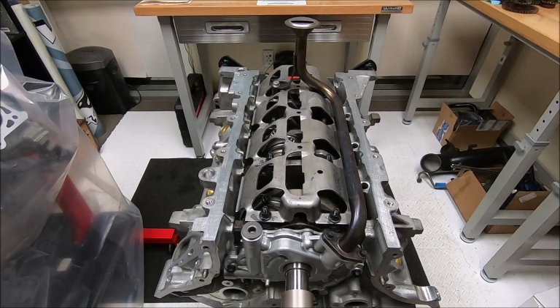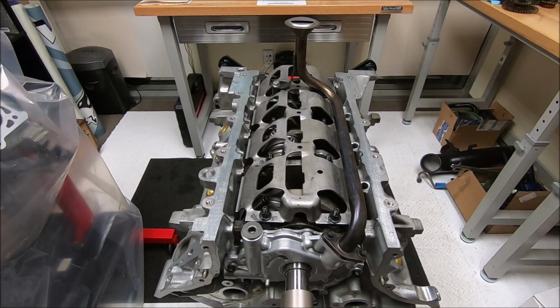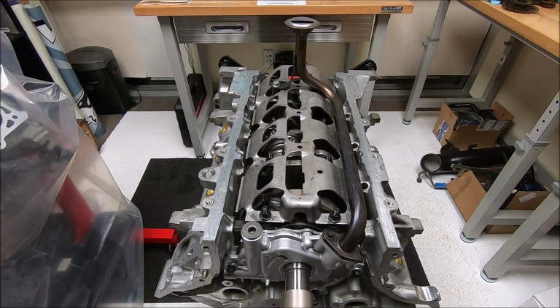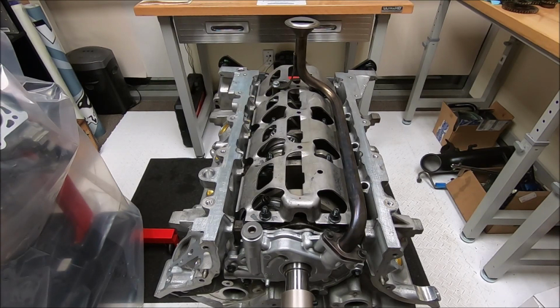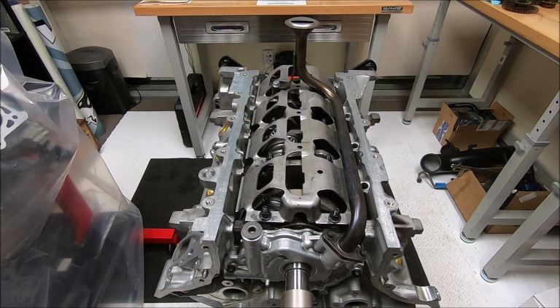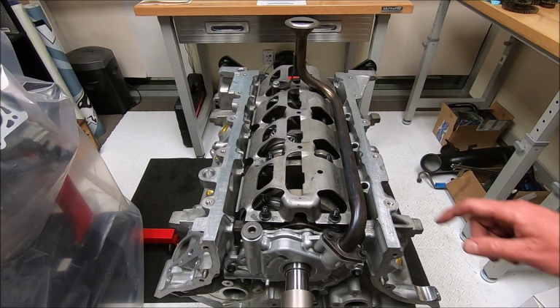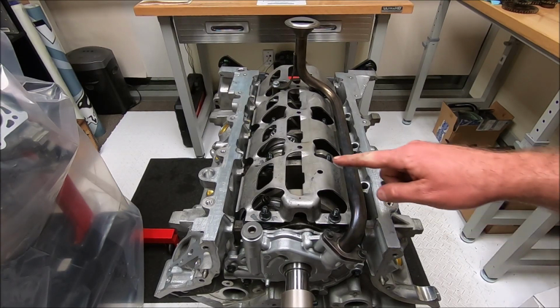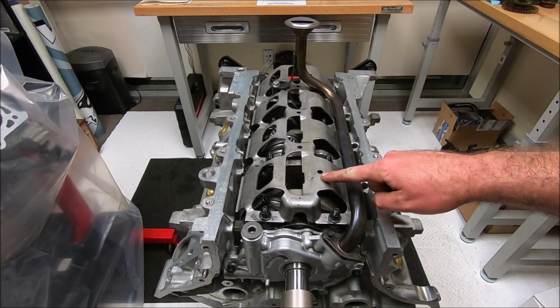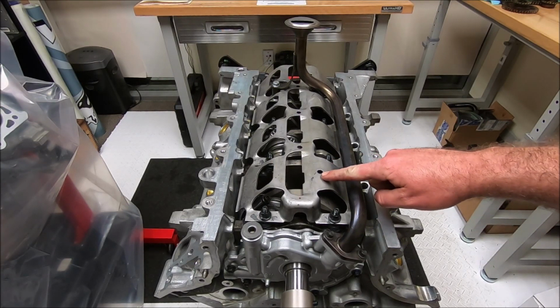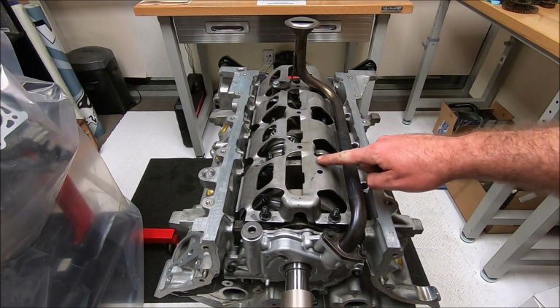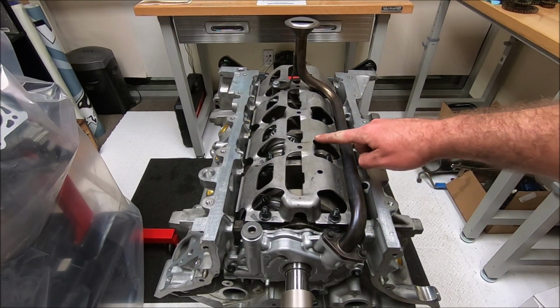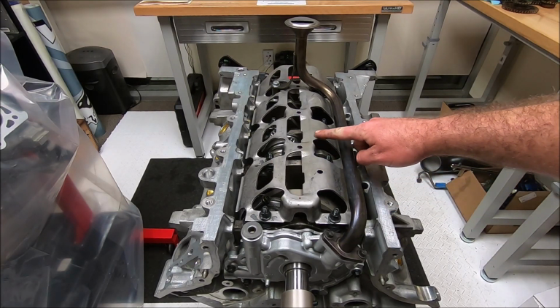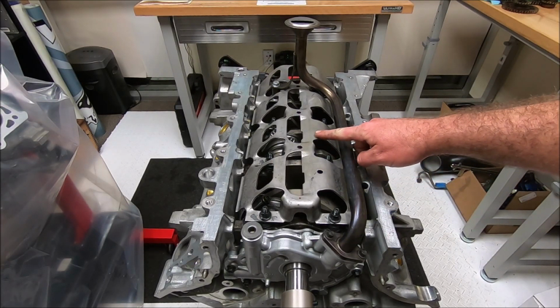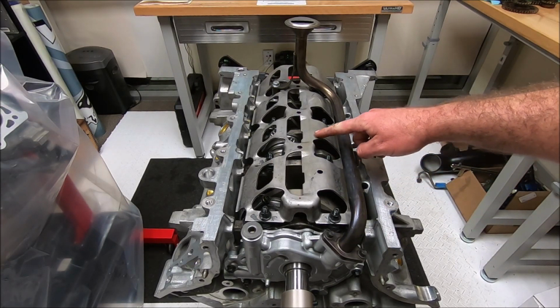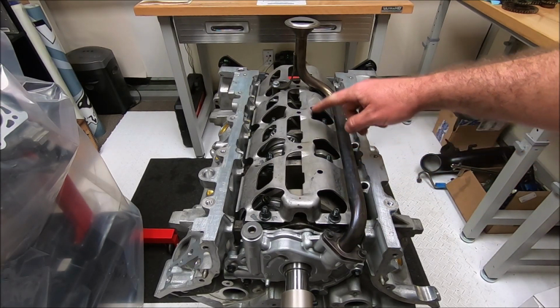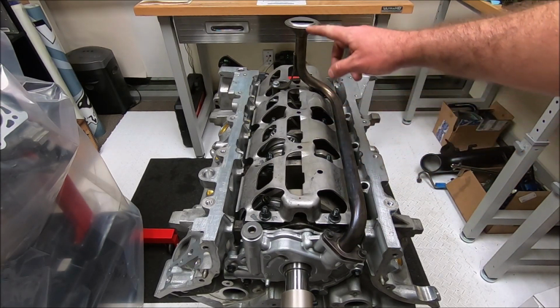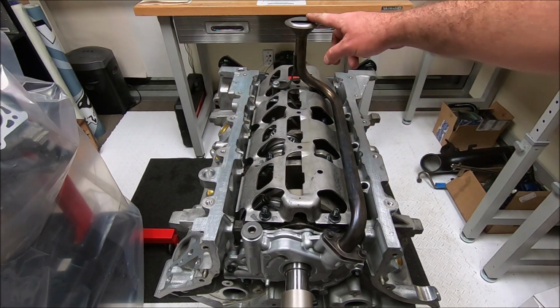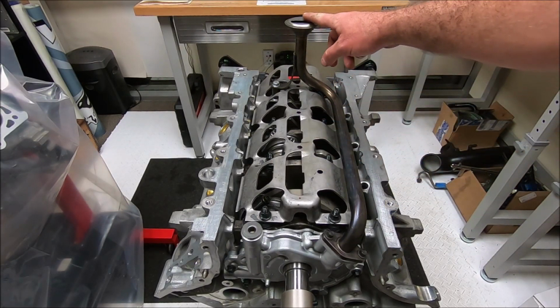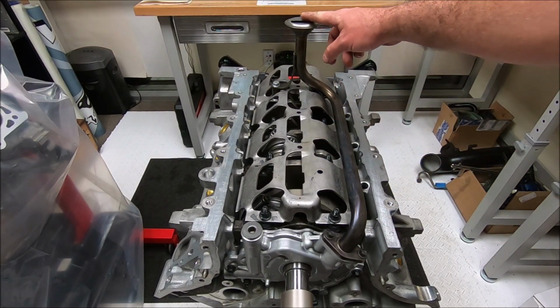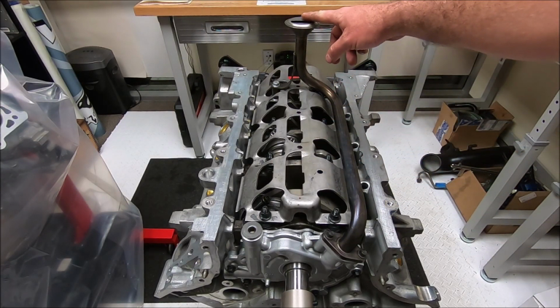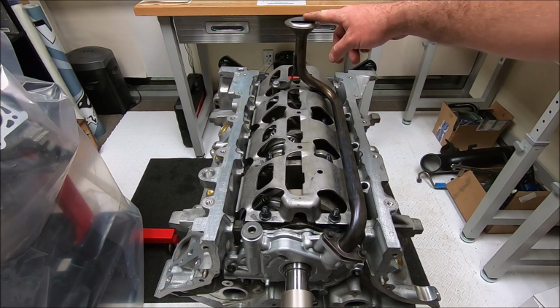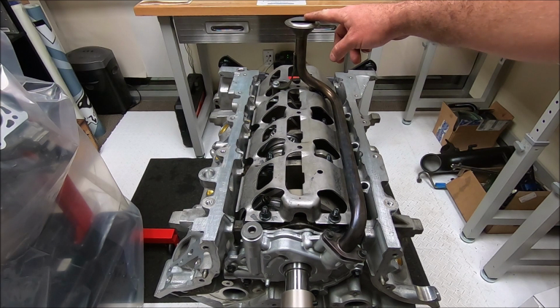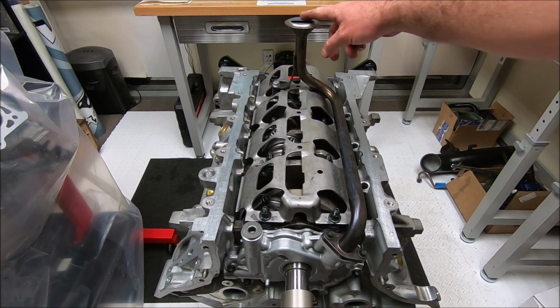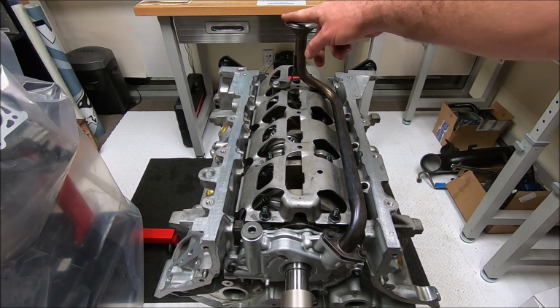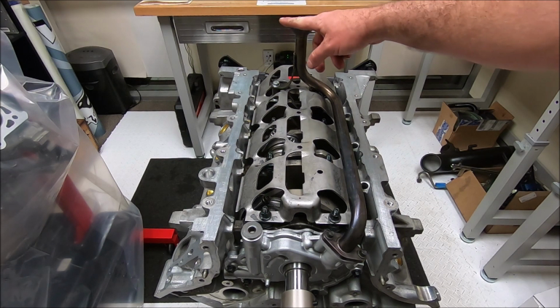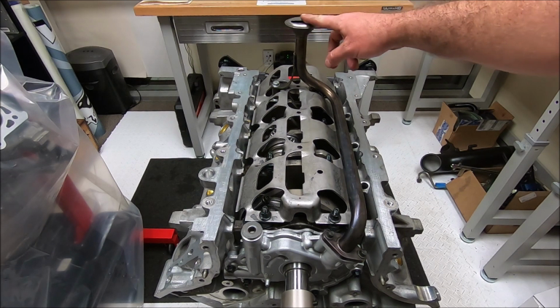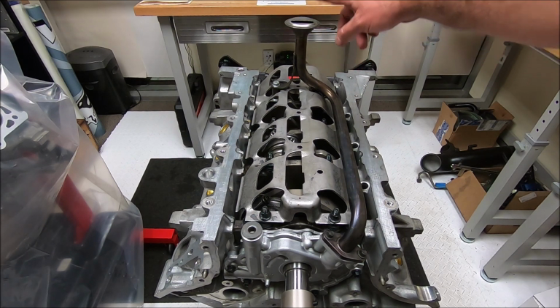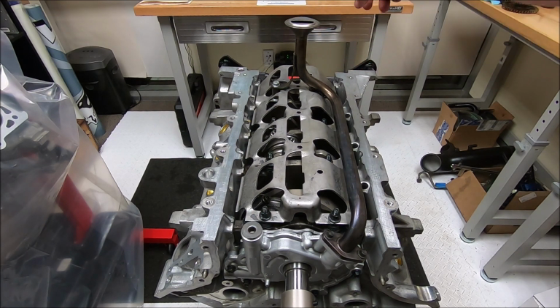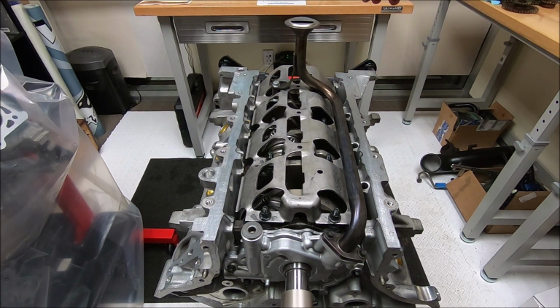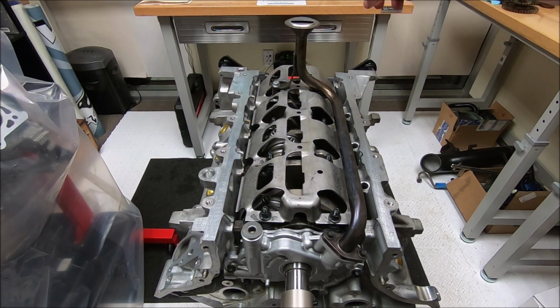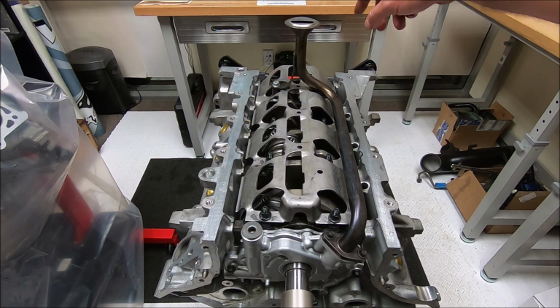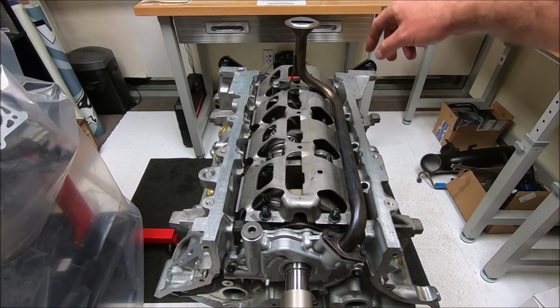In this video we're going to be talking about windage trays and how to set up your oil pickup tube to oil pan clearance.